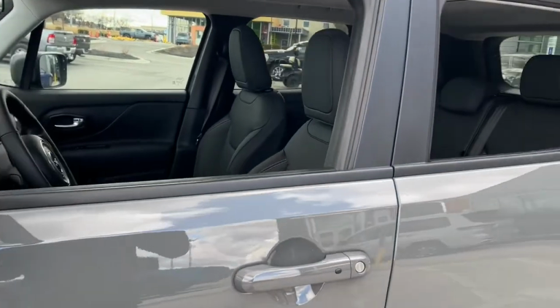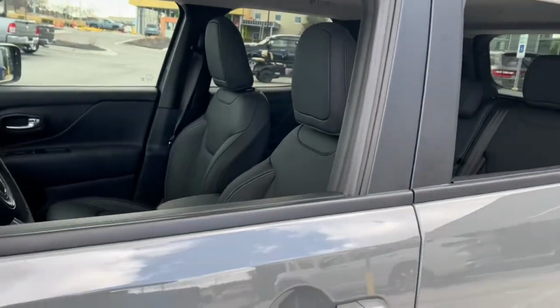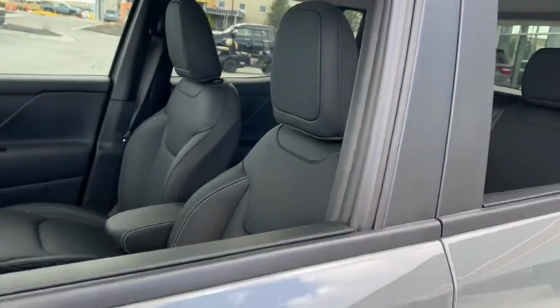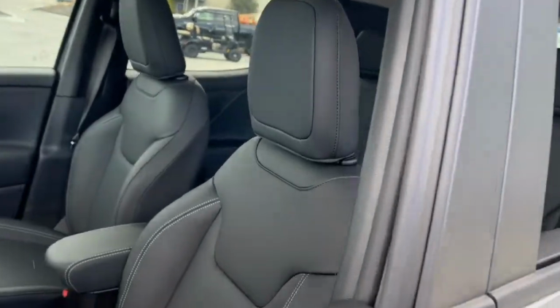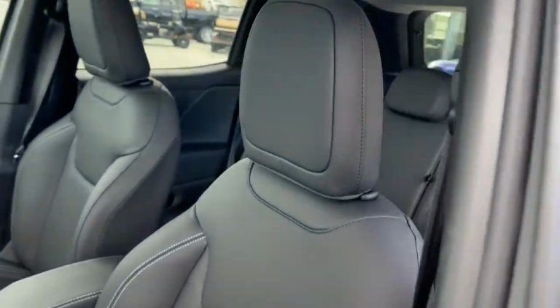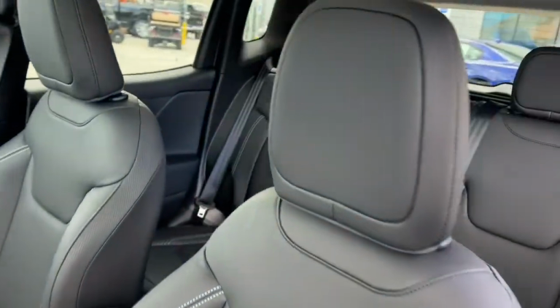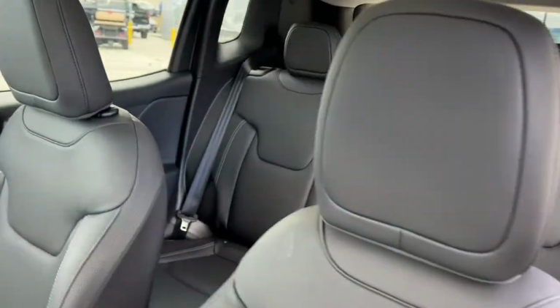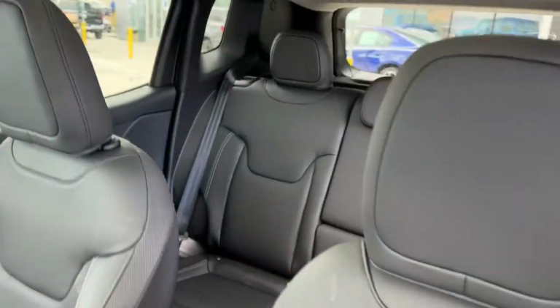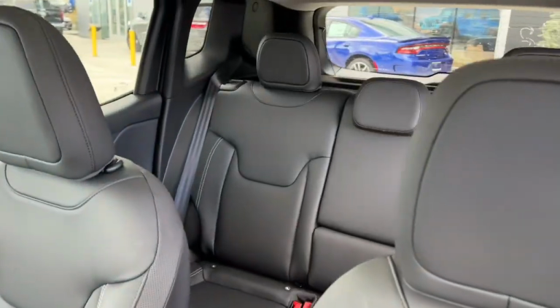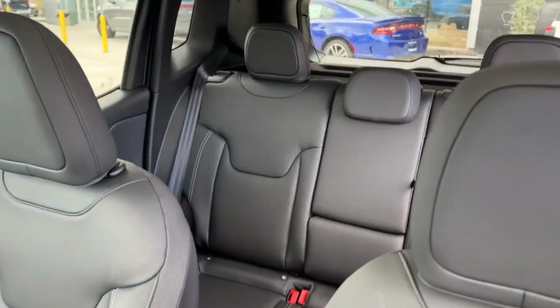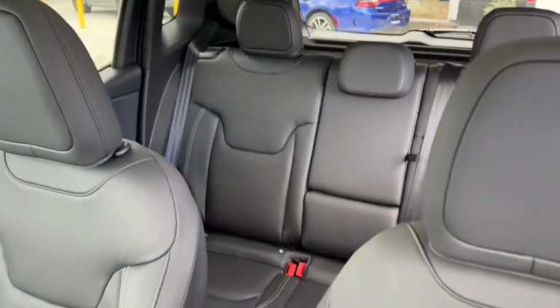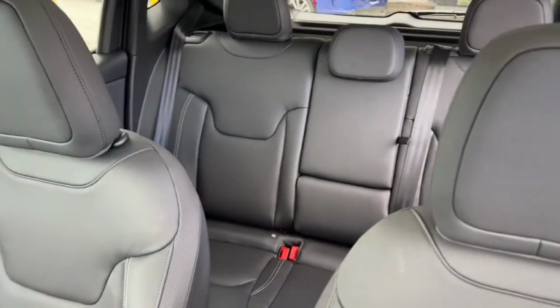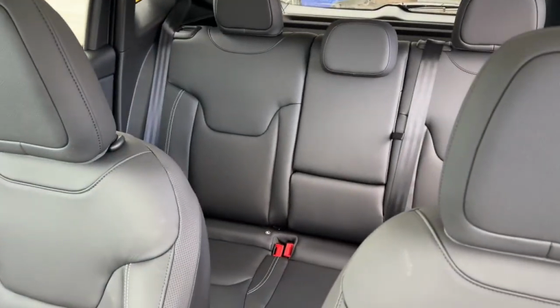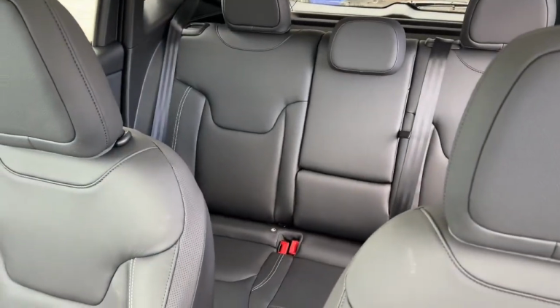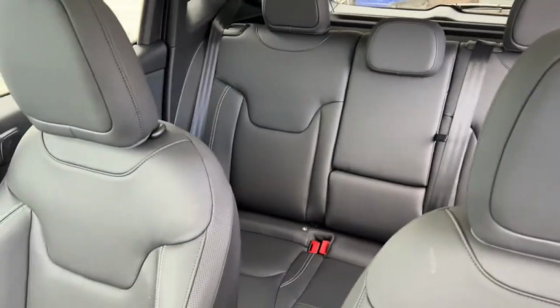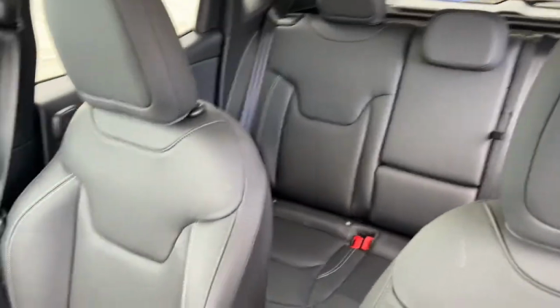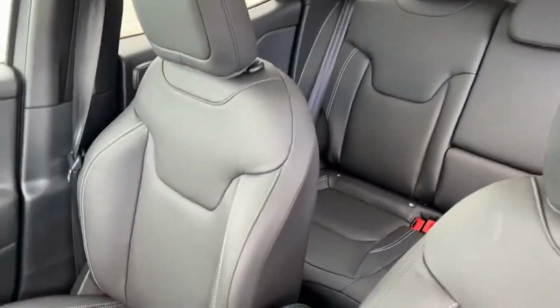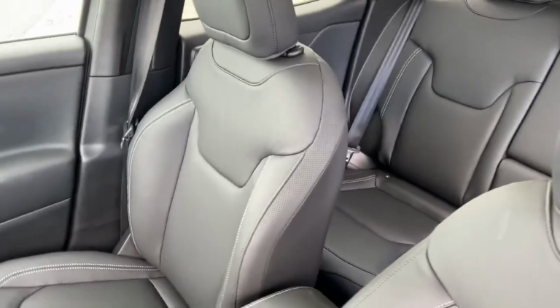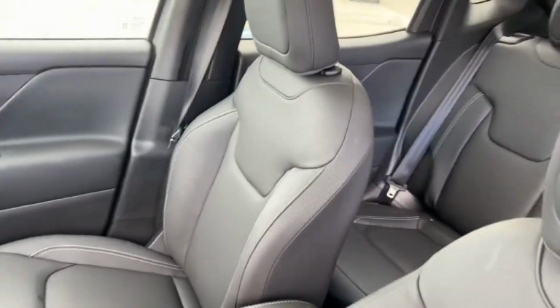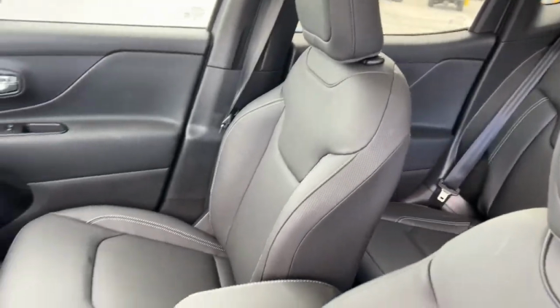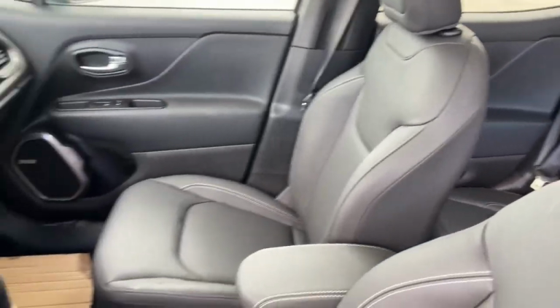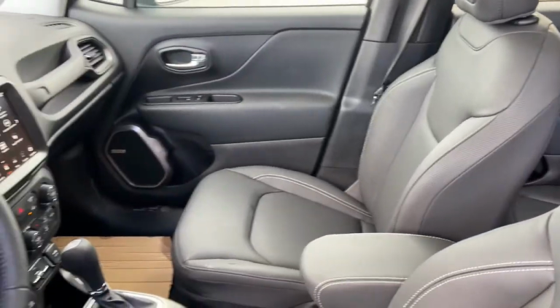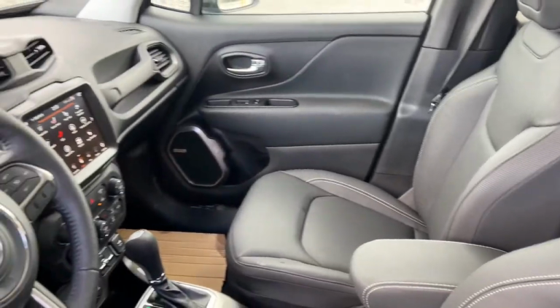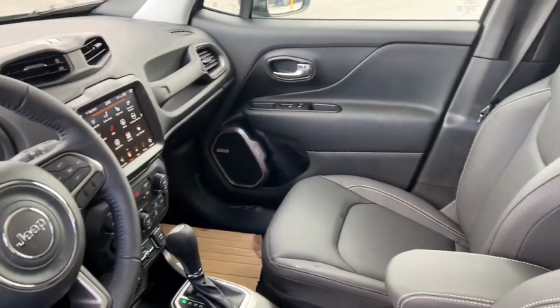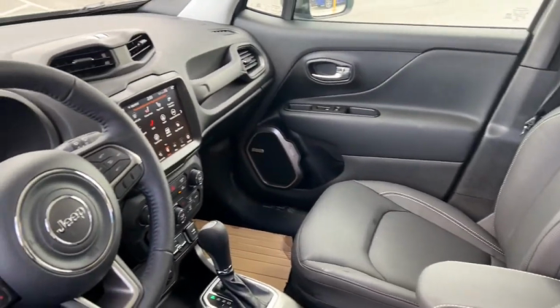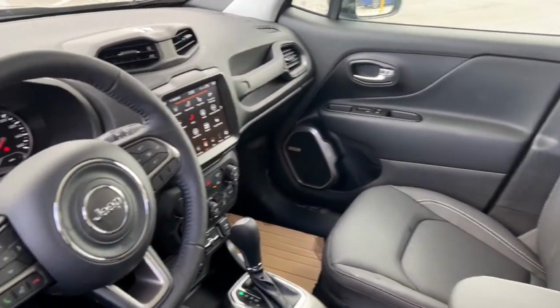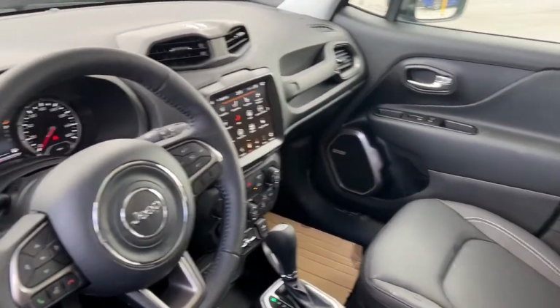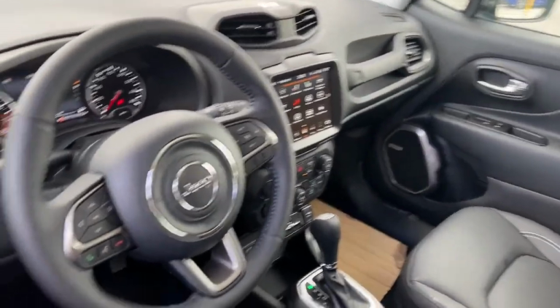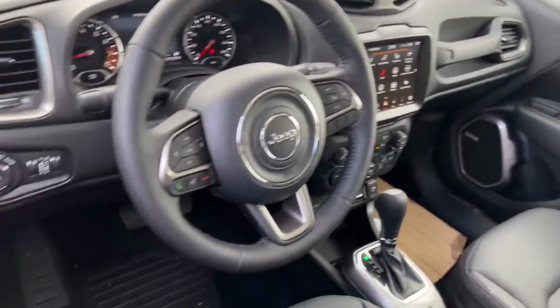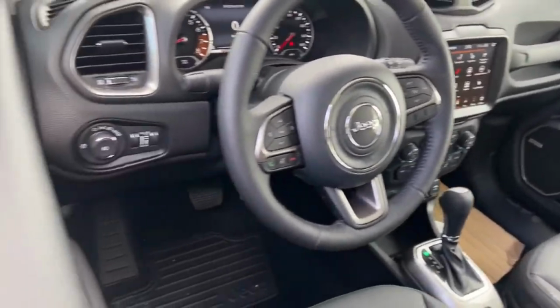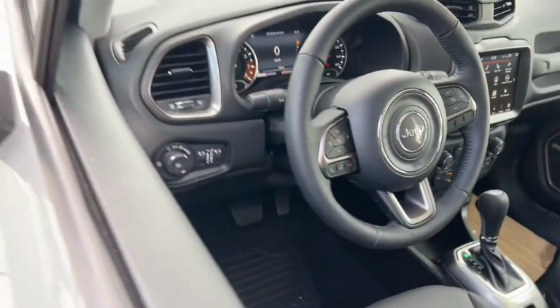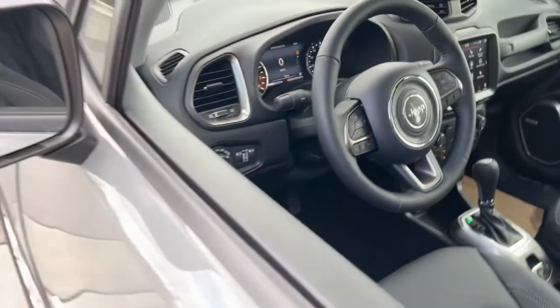Lane-keeping assist, heated mirrors, iPod and MP3 input. Don't be afraid to drive outside the box. Drive the Renegade.